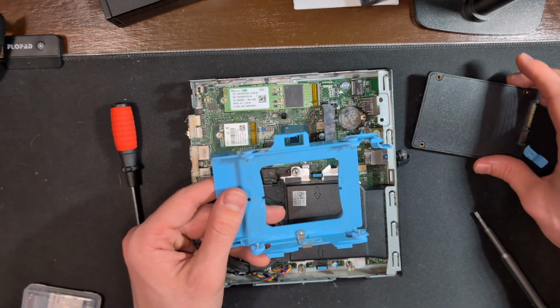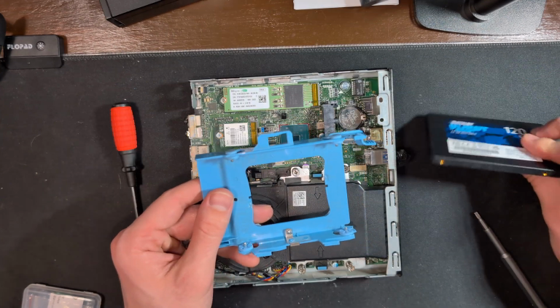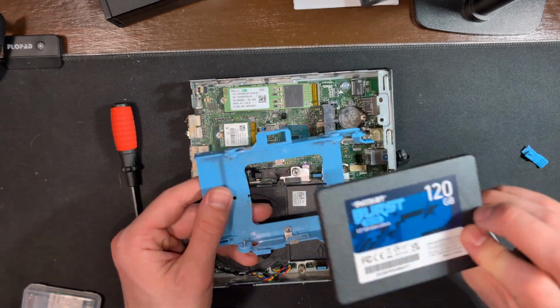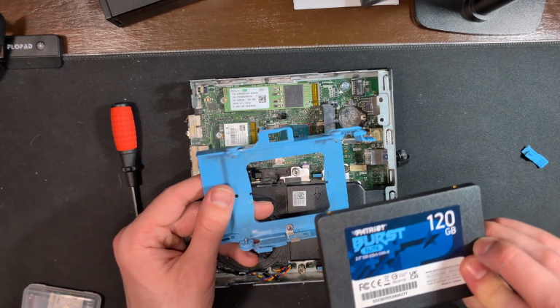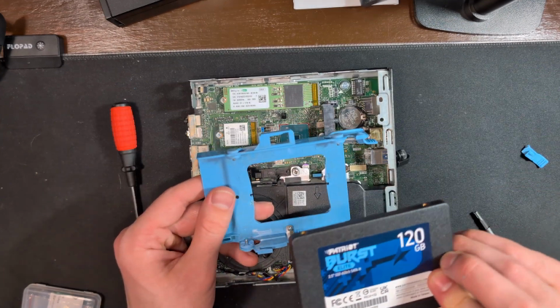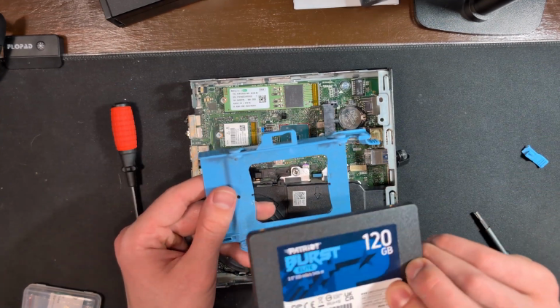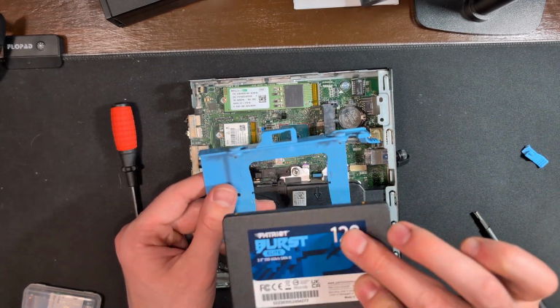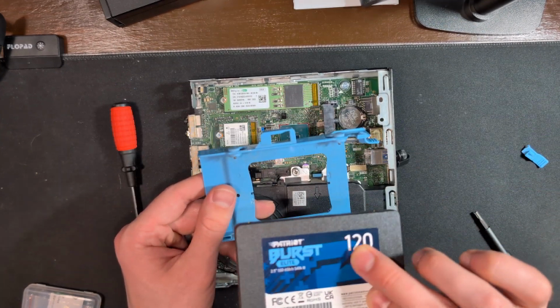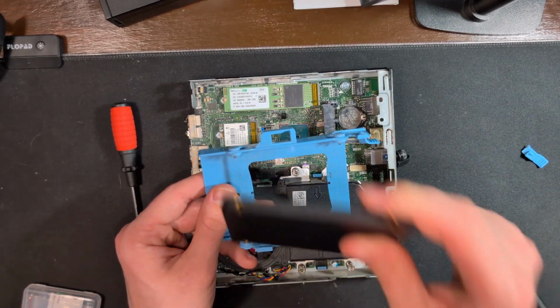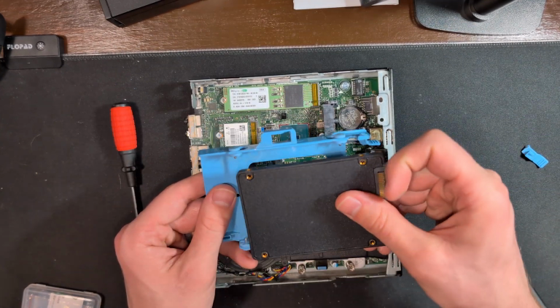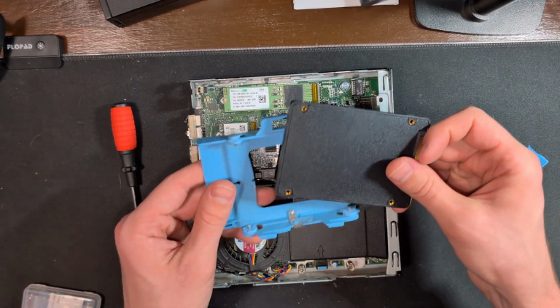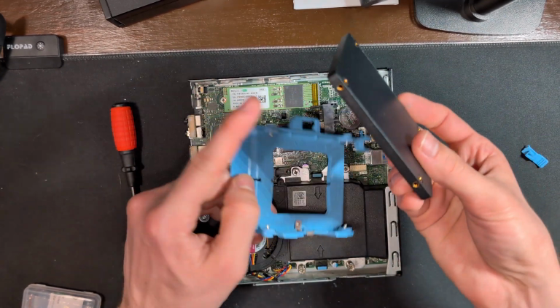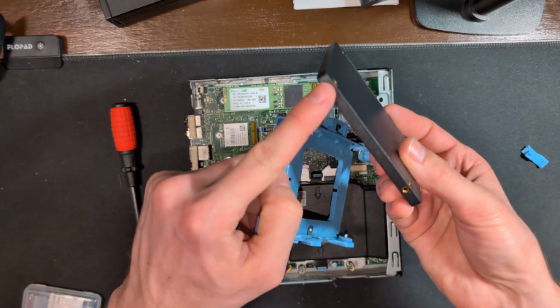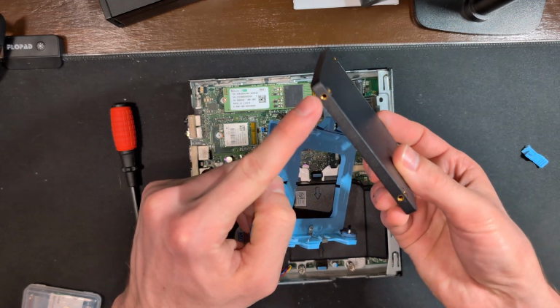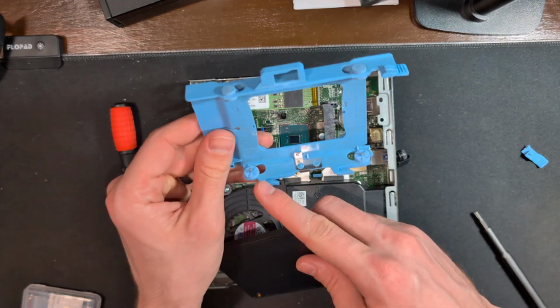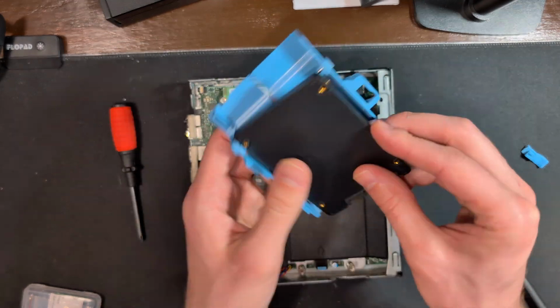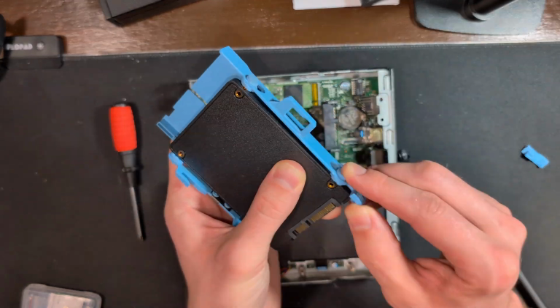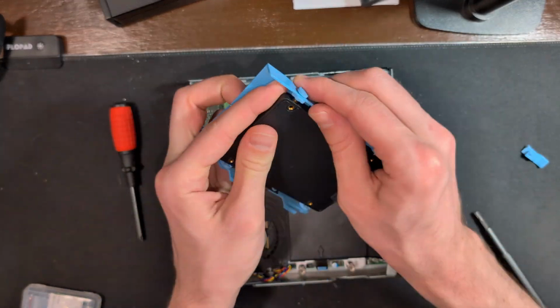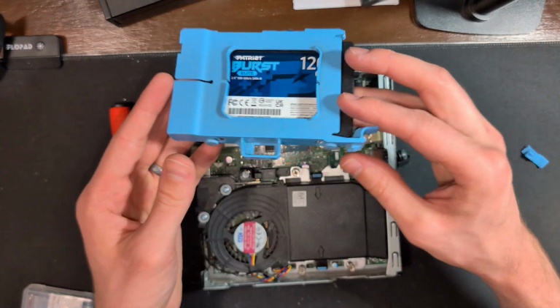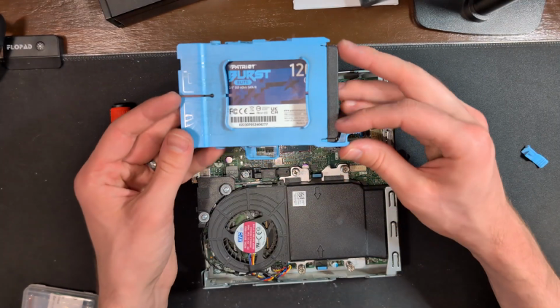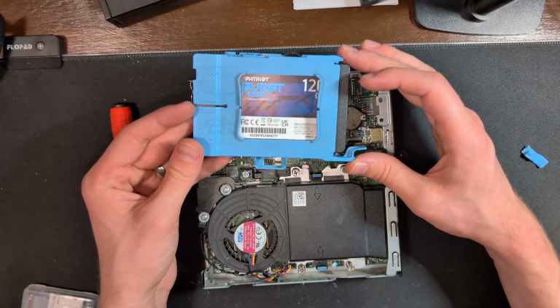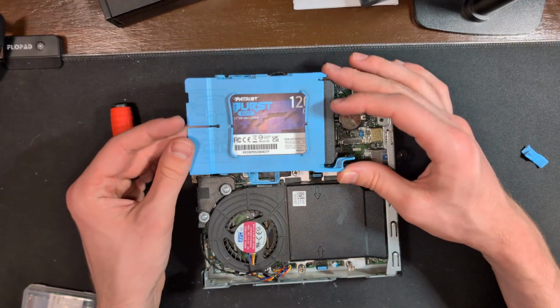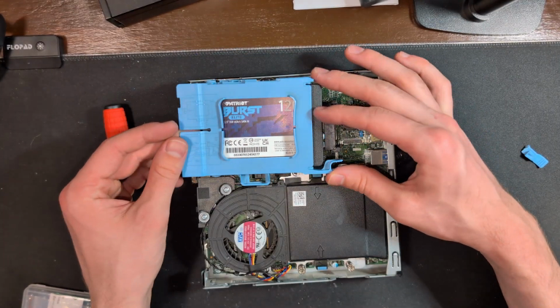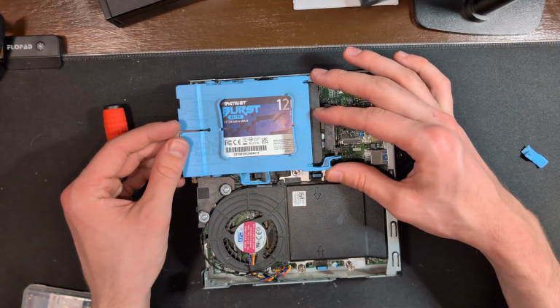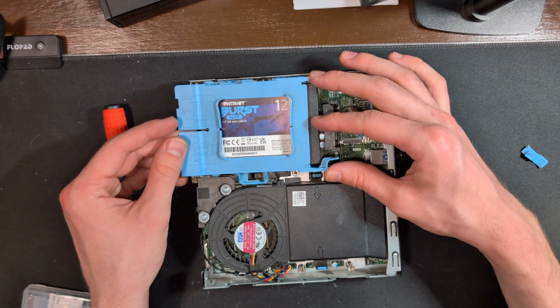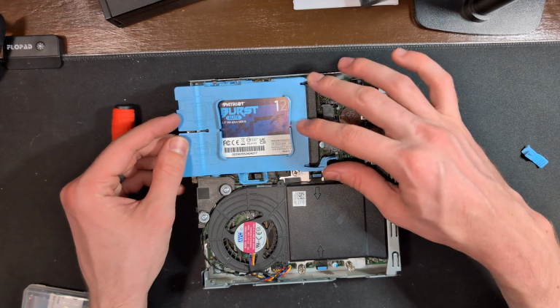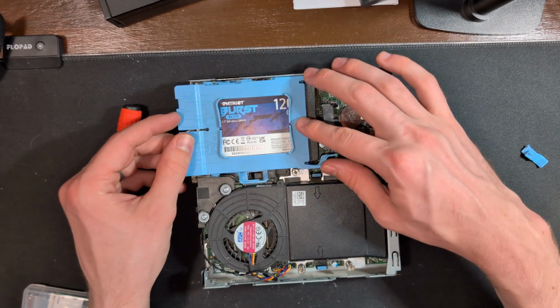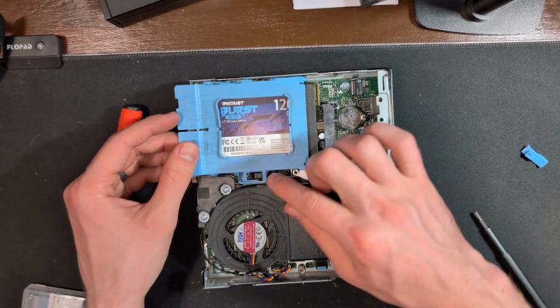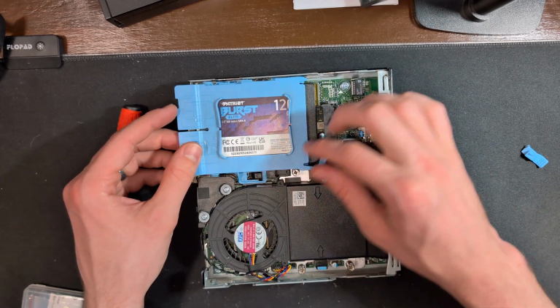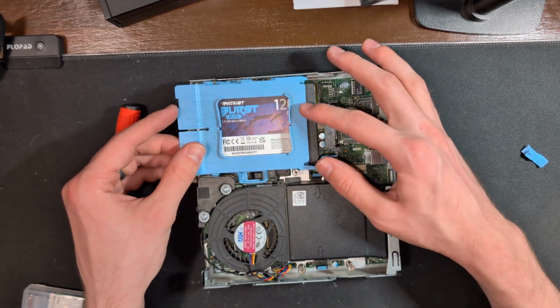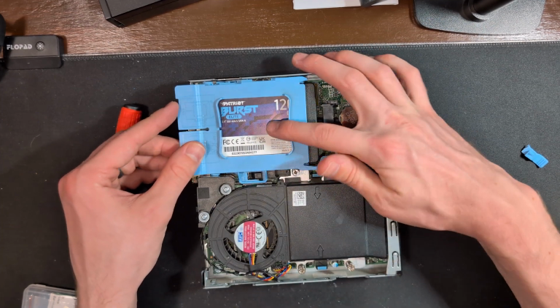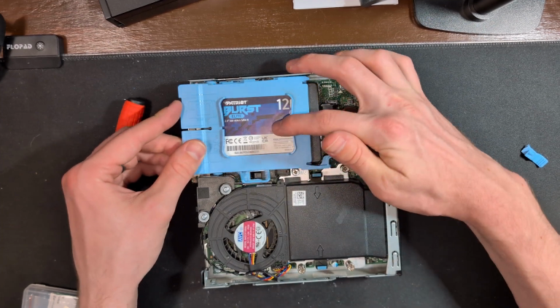Then we'll take our SATA drive in a two-and-a-half-inch cradle and we'll line up the slots on the drive and the cradle itself. Then we'll line up all of the notches and slowly slot this into place as well.